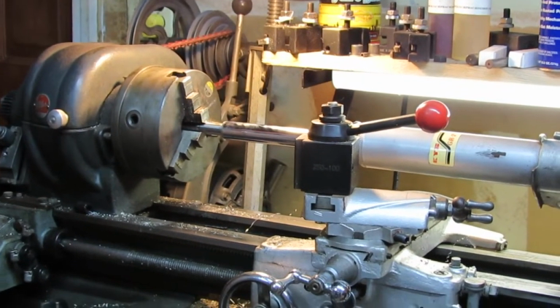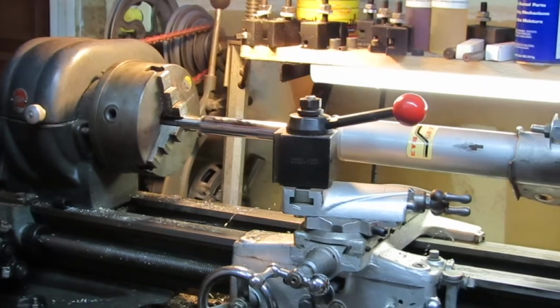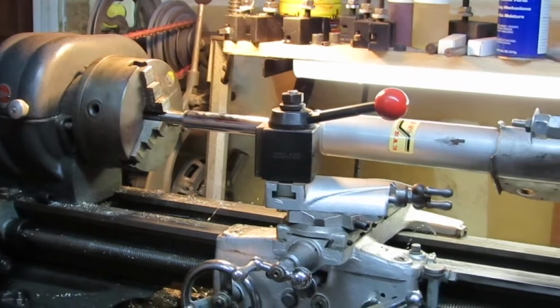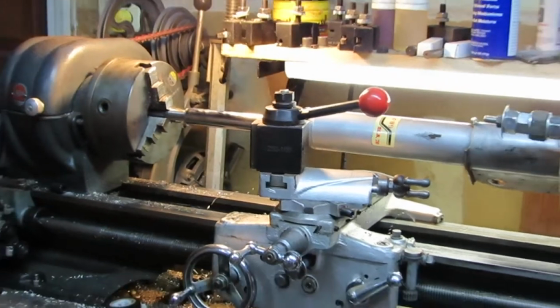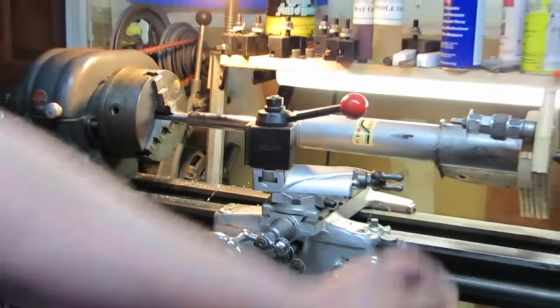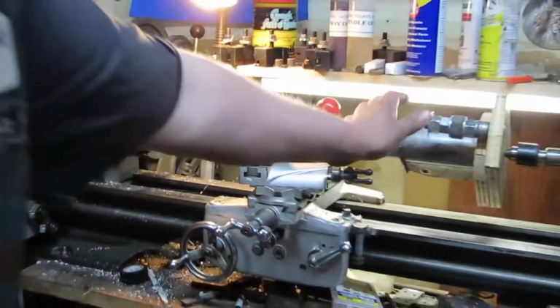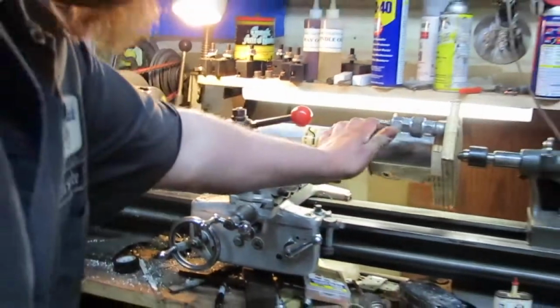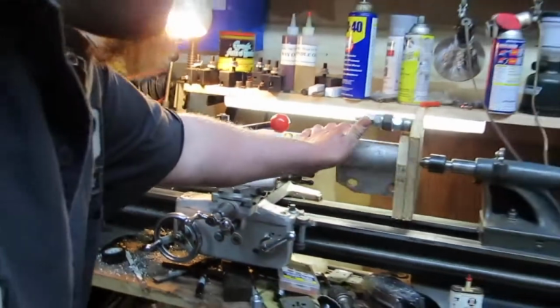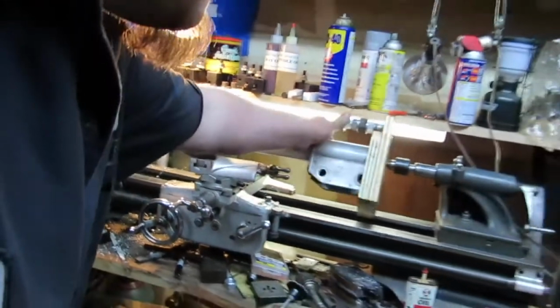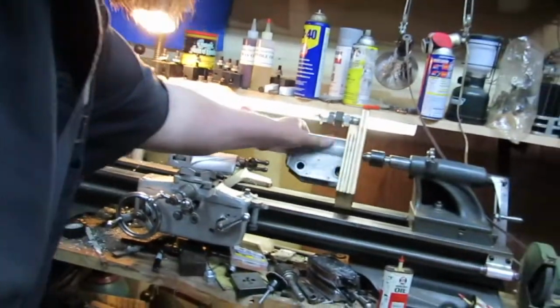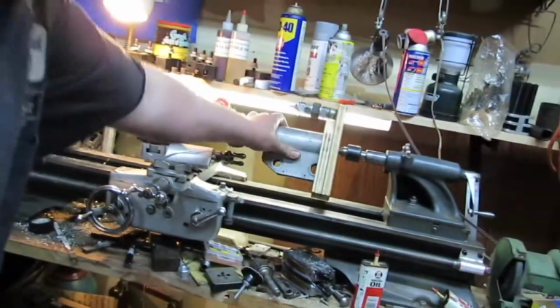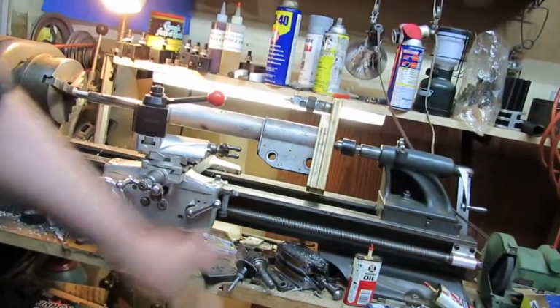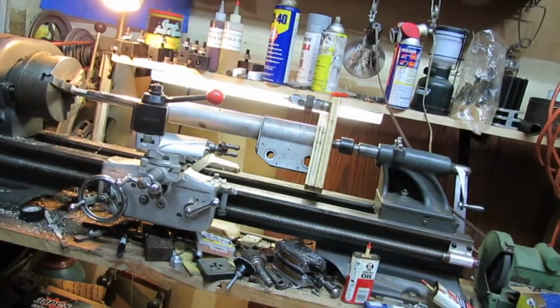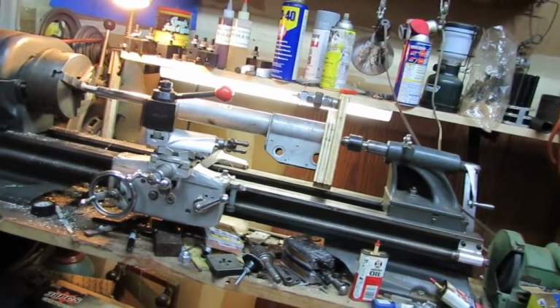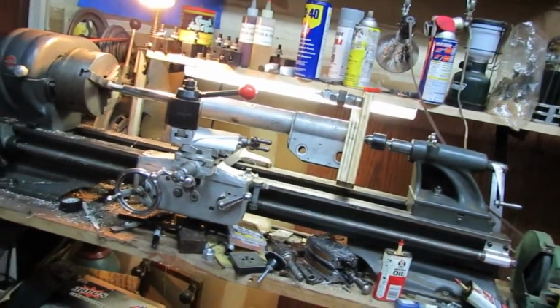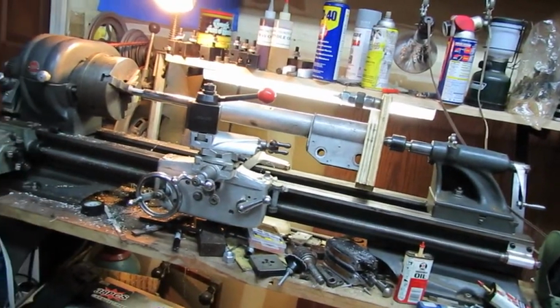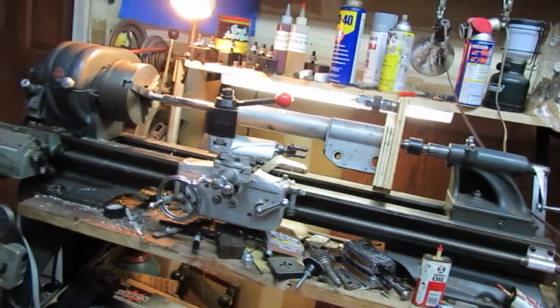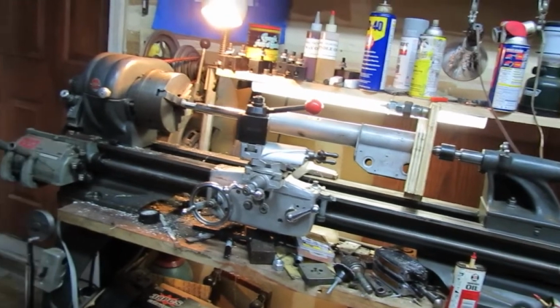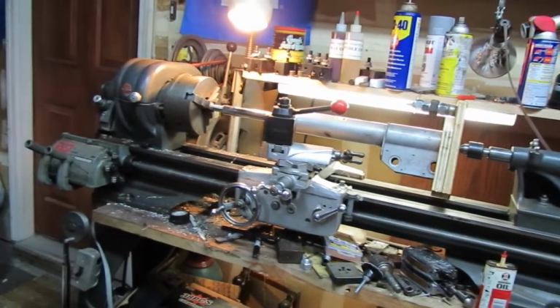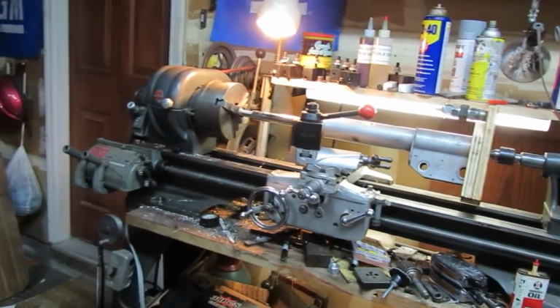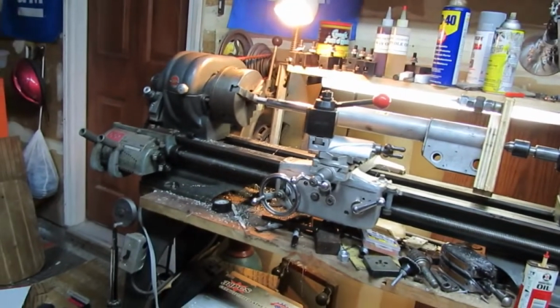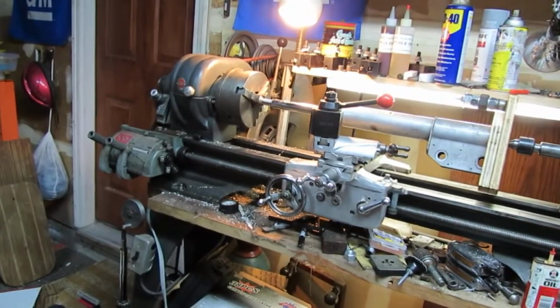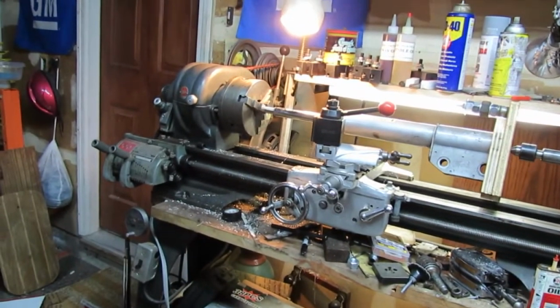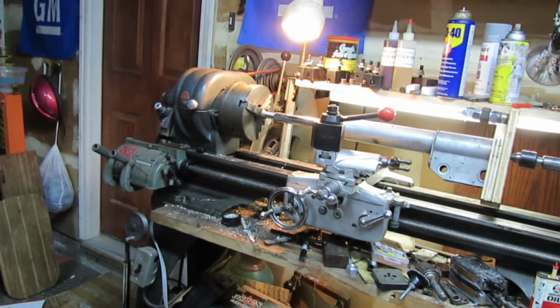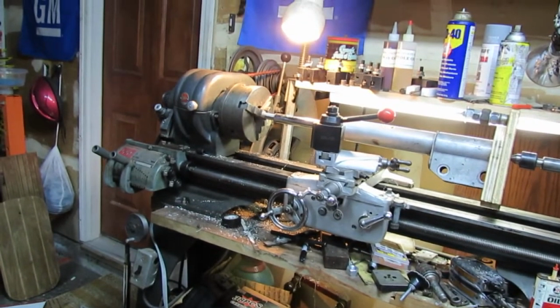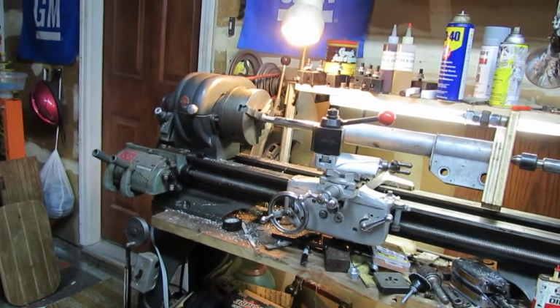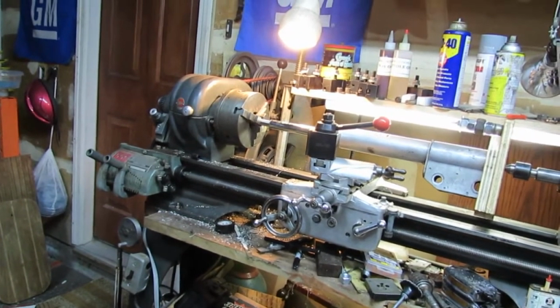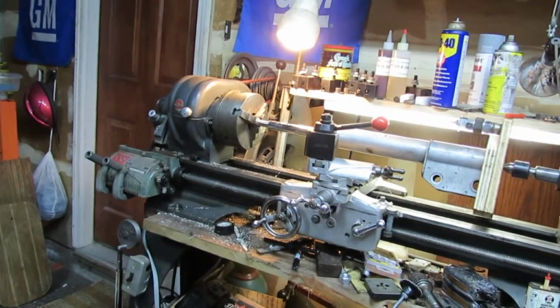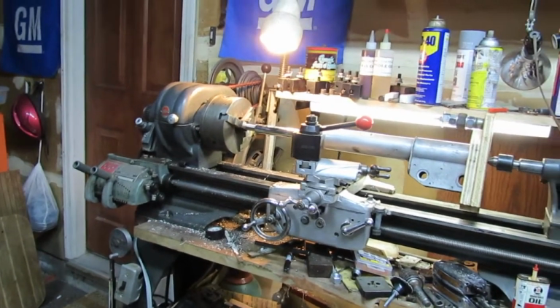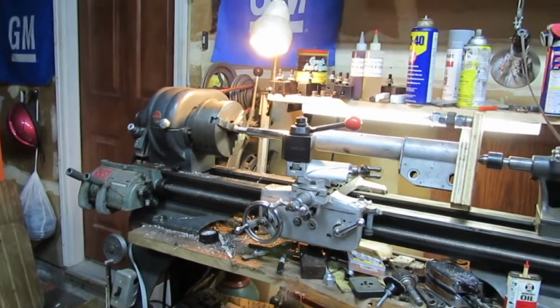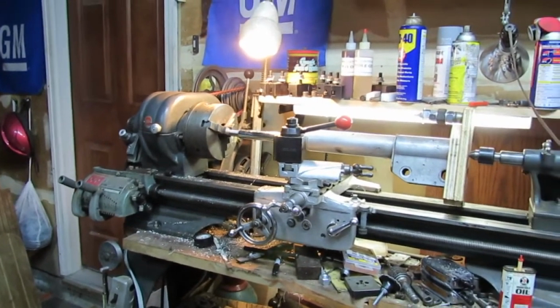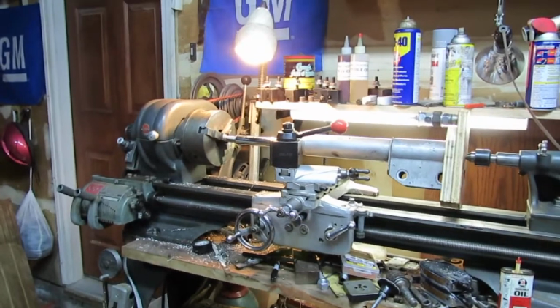This is our lovely contraption here. Alex came up with this — don't ask me how. Next video will be it done.